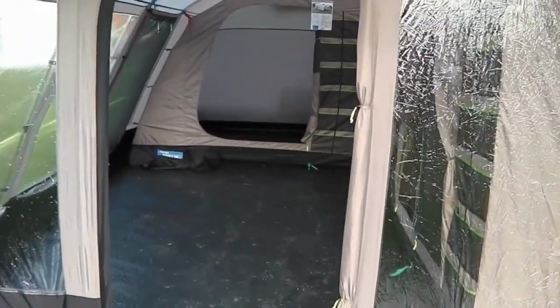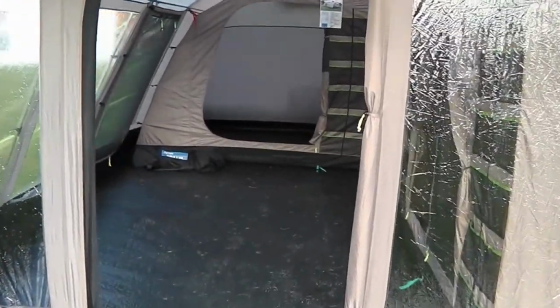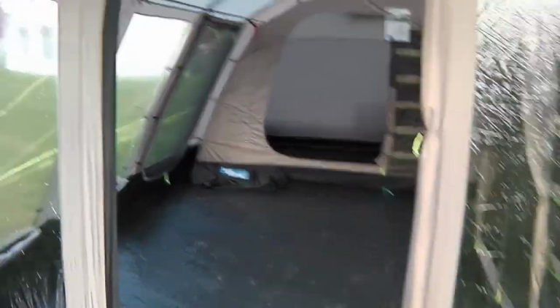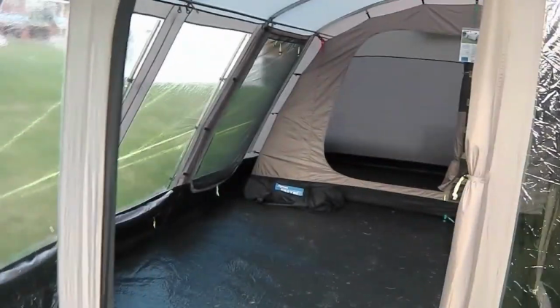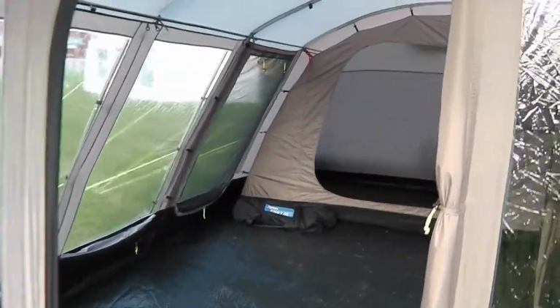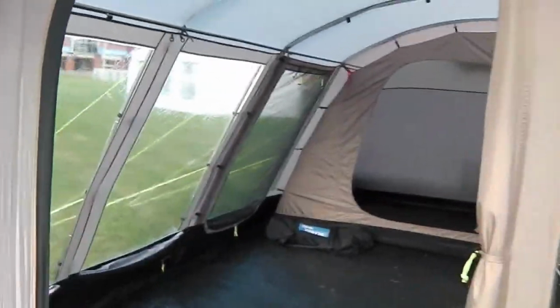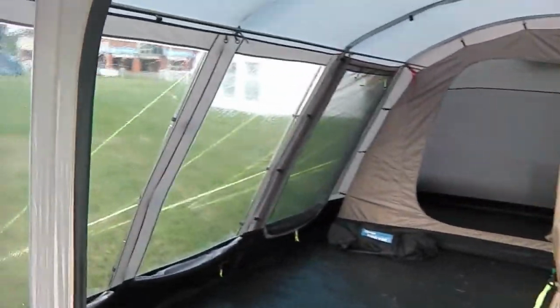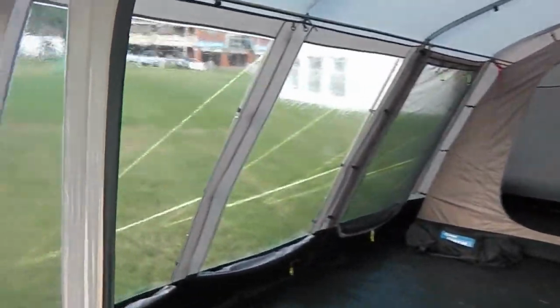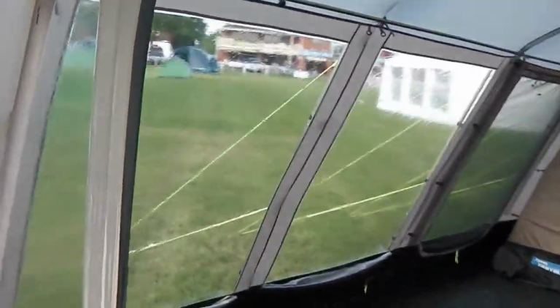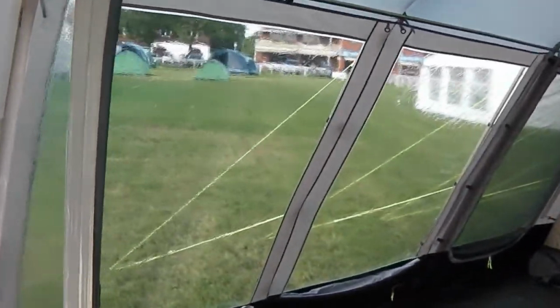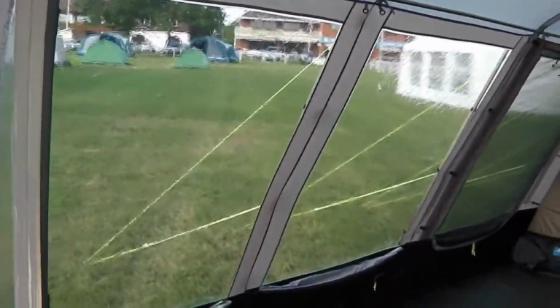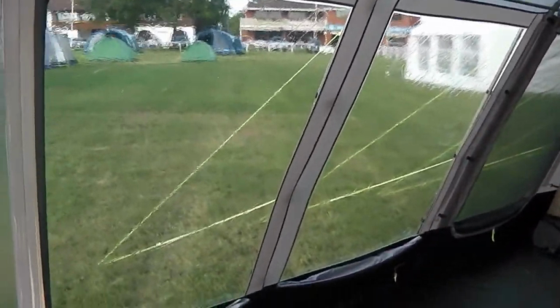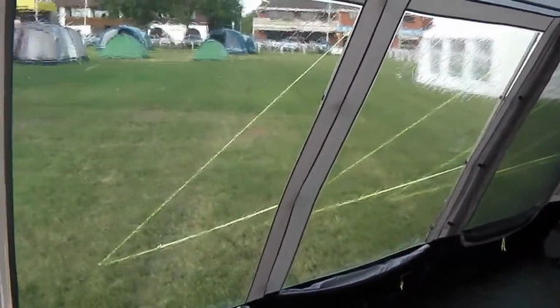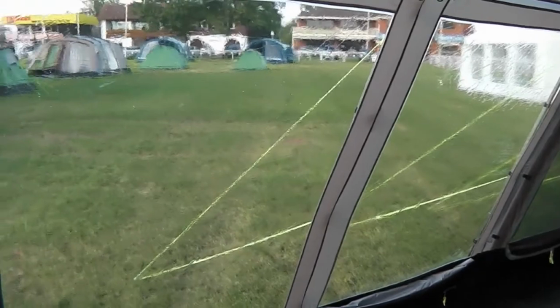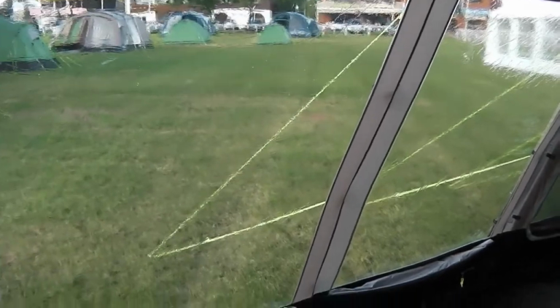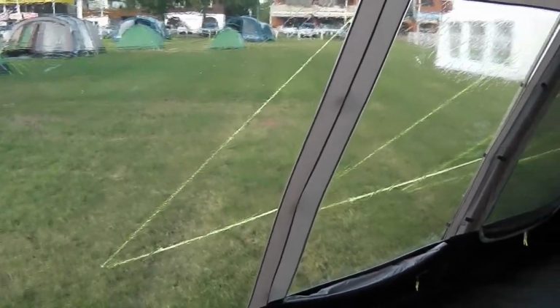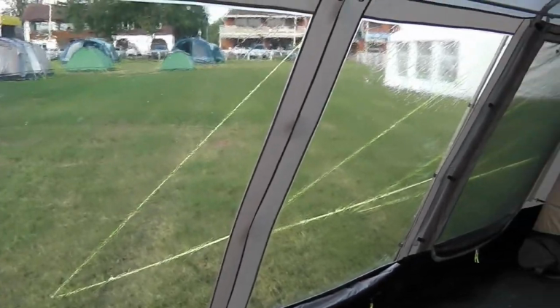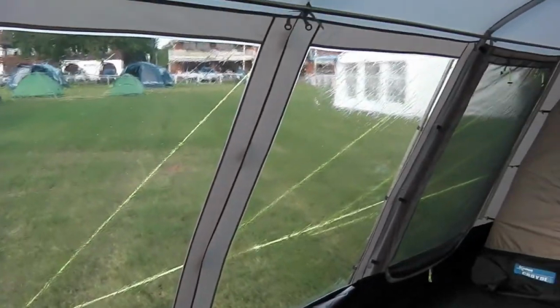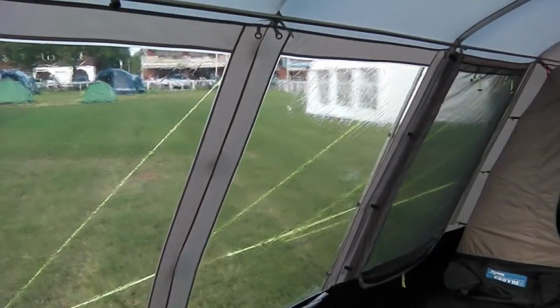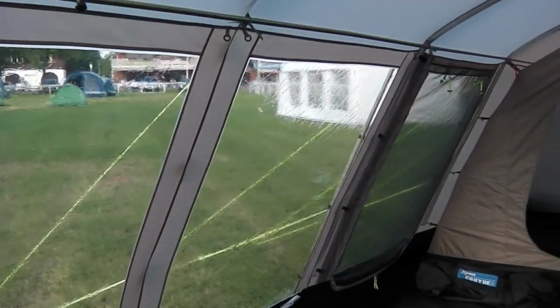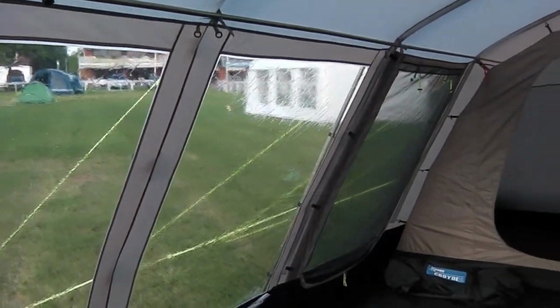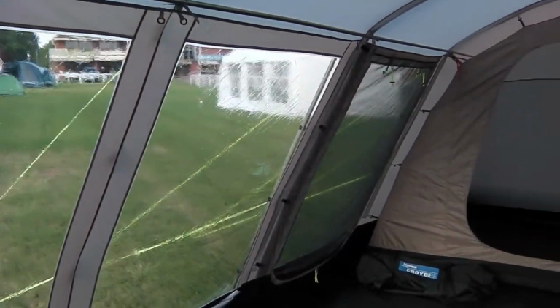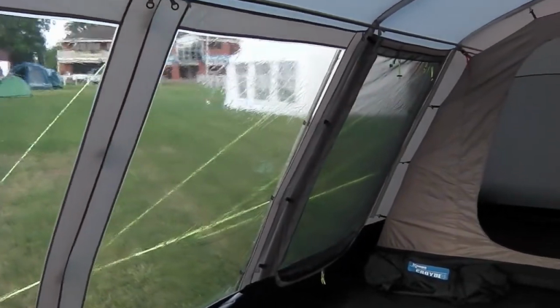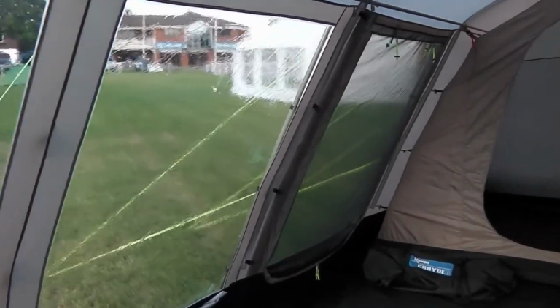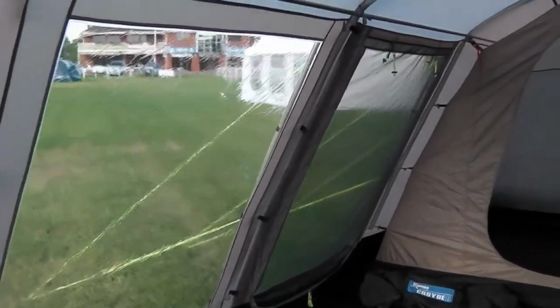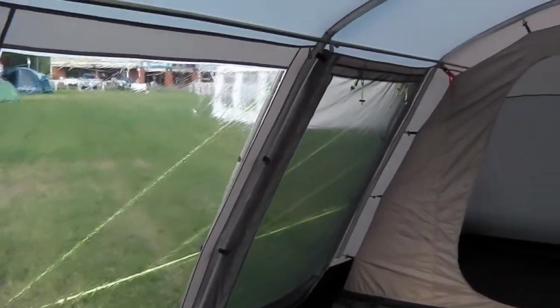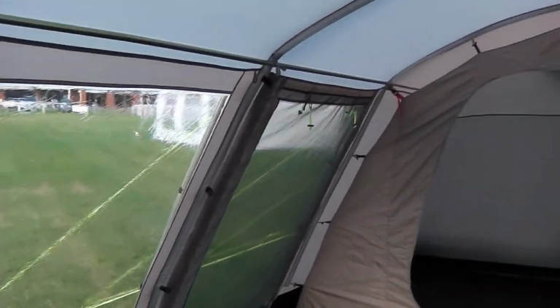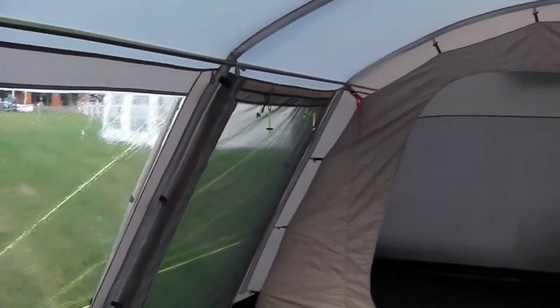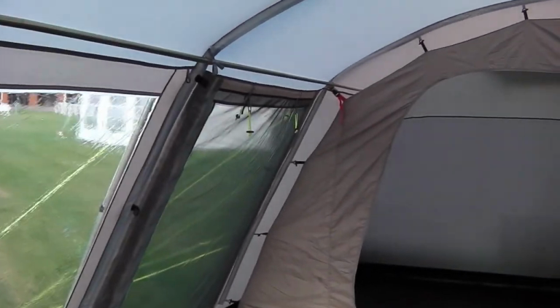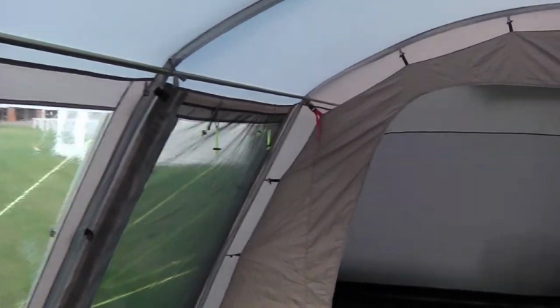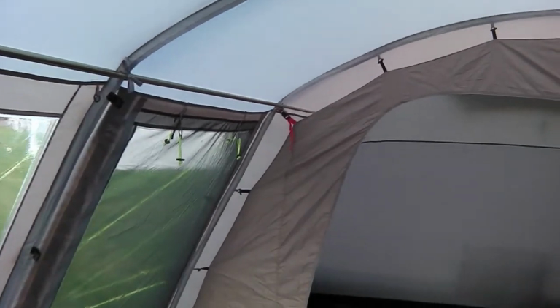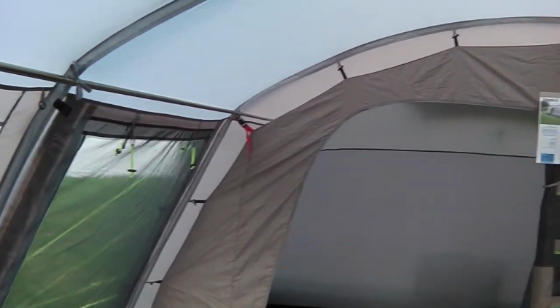On the inside, there are nice big picture windows down the side so you can see out of the campsite quite nicely, plus a rear door to the left with a fly screen.